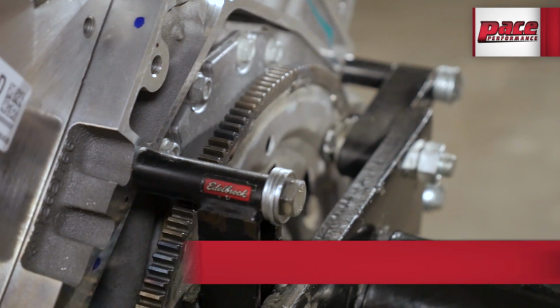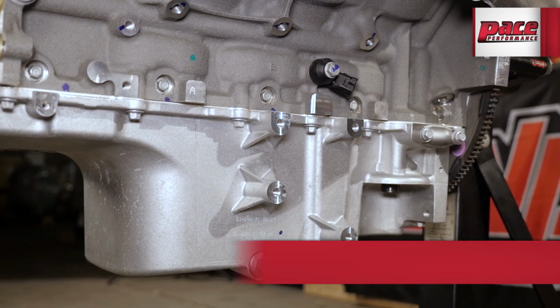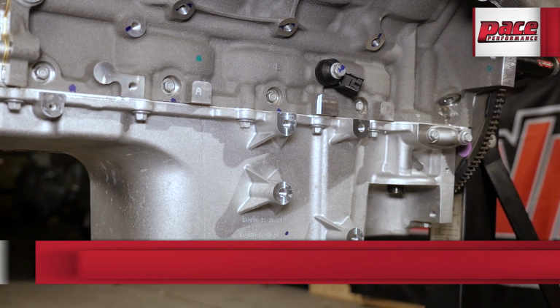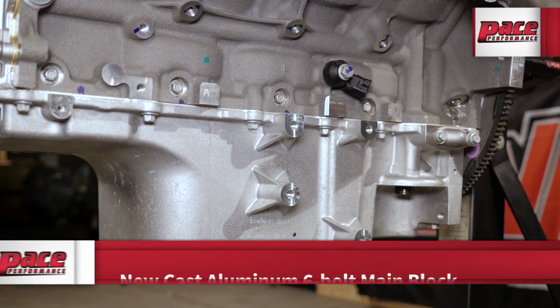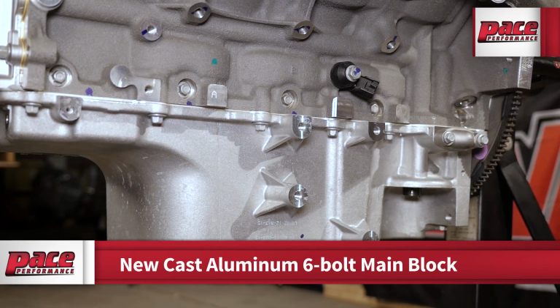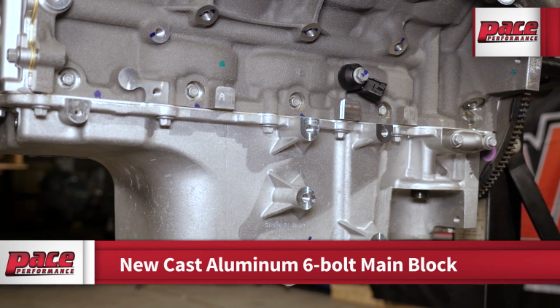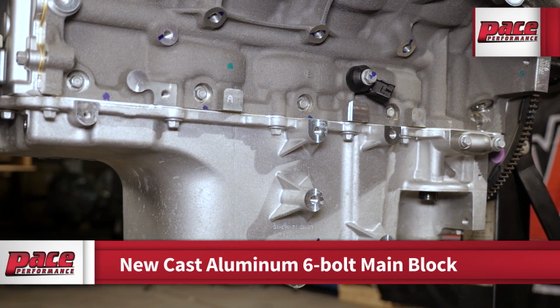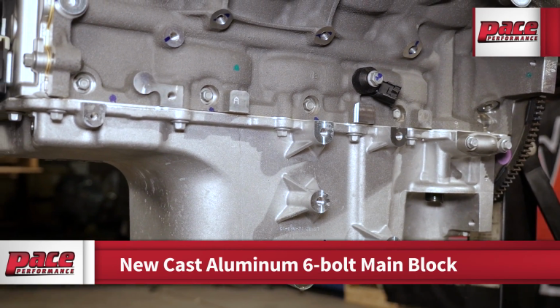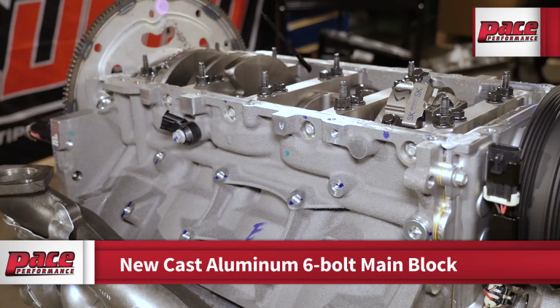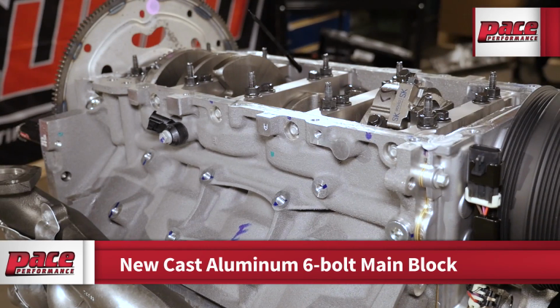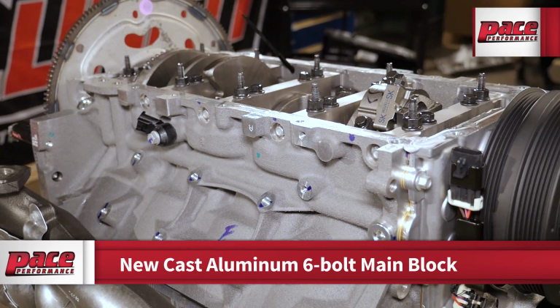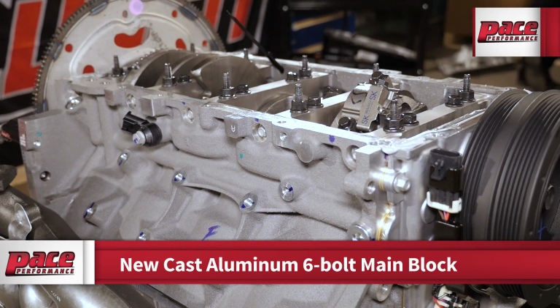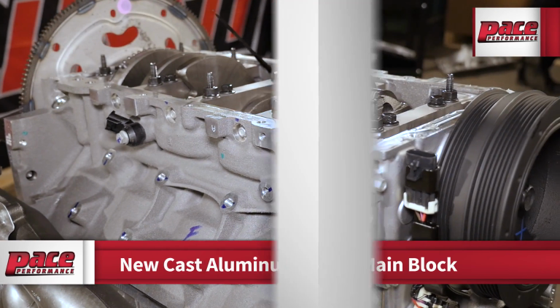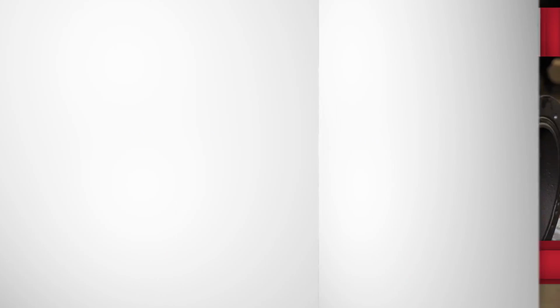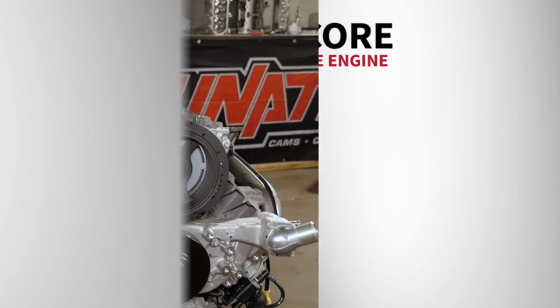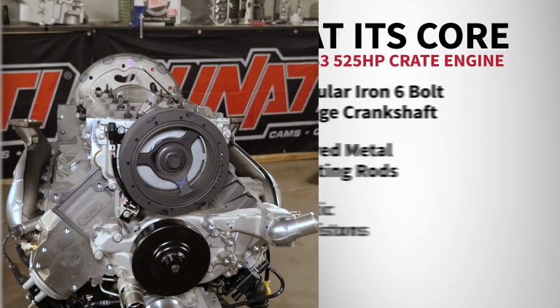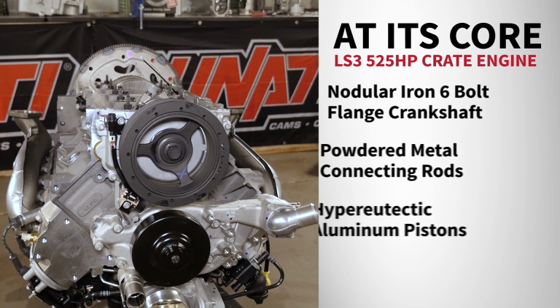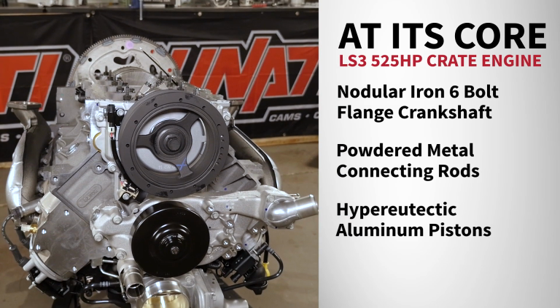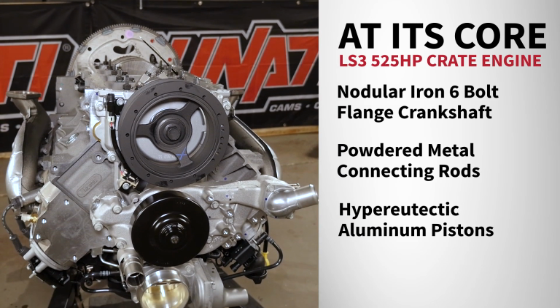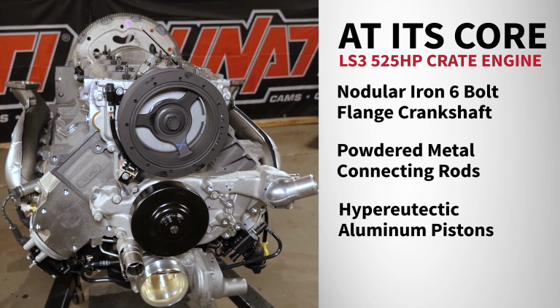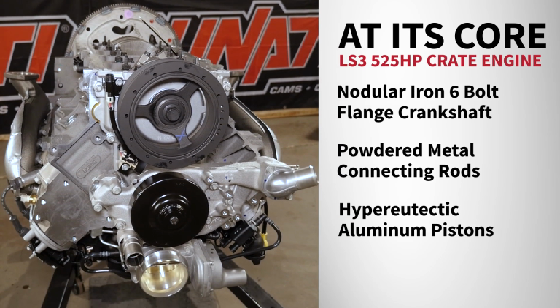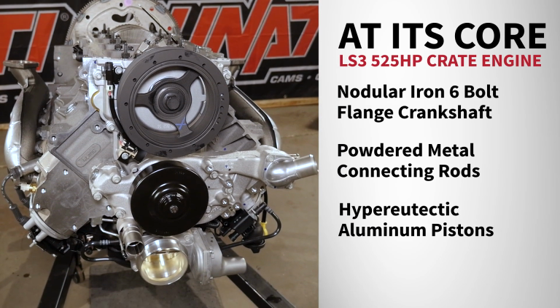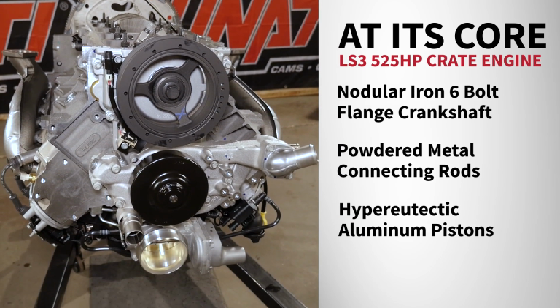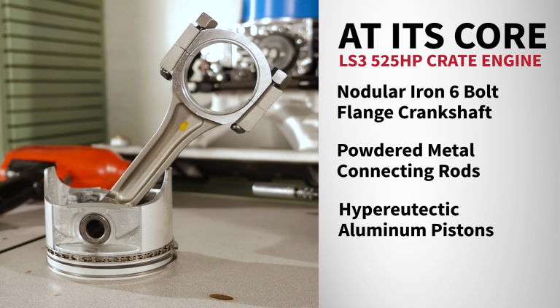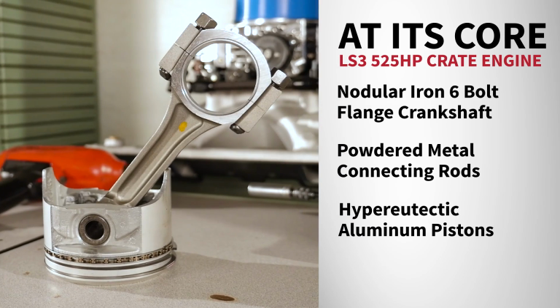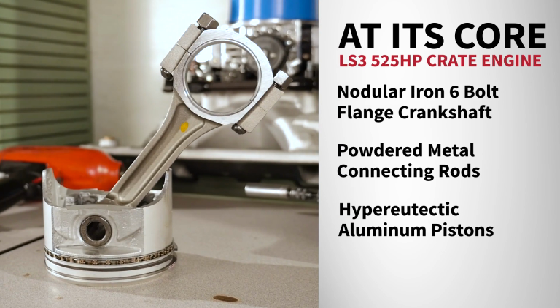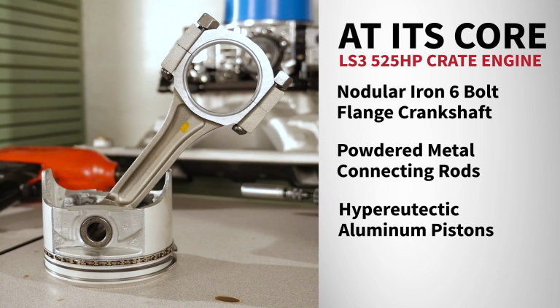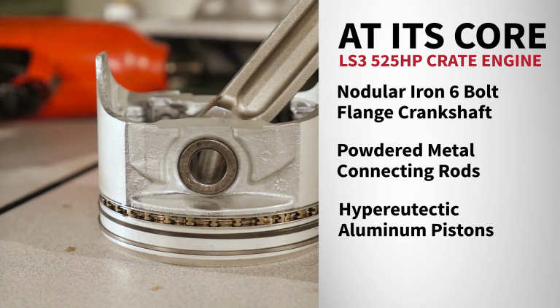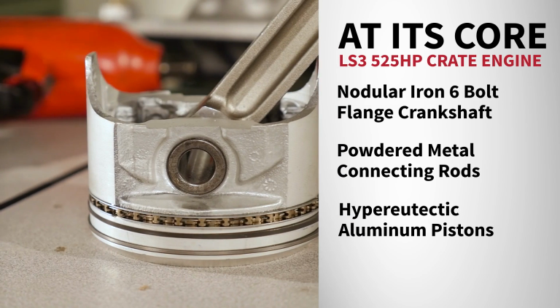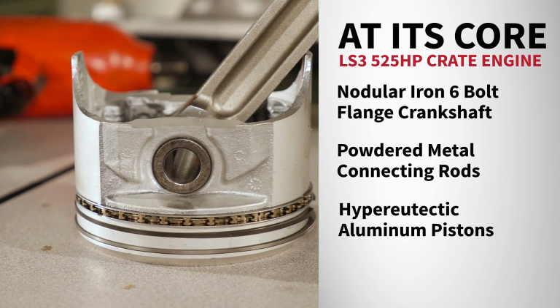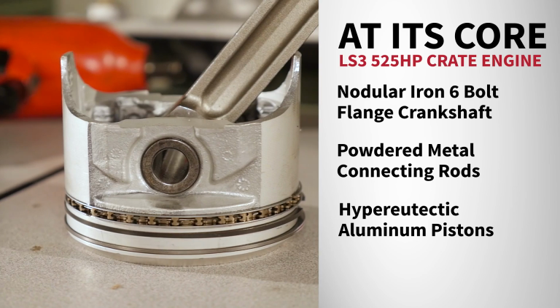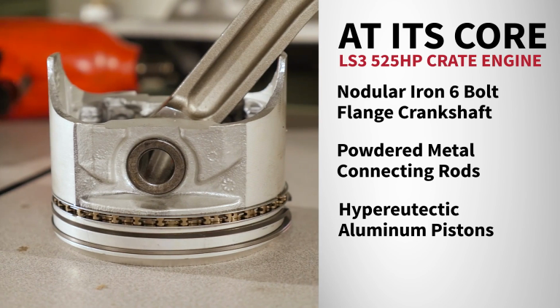The Chevy Performance LS3 is built on a 6-bolt main brand new cast aluminum block. At its core lives a nodular iron 6-bolt flange crankshaft driving powder metal connecting rods and hyper eutectic aluminum pistons.